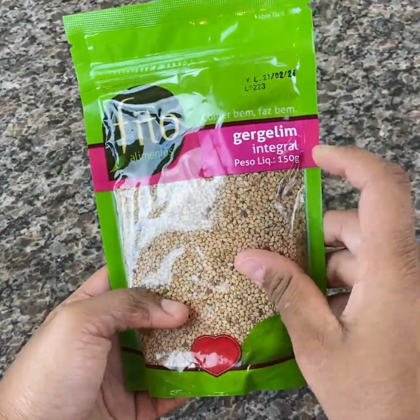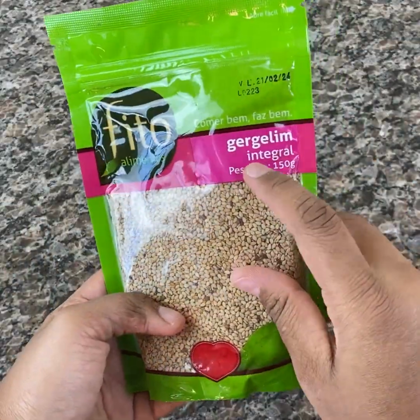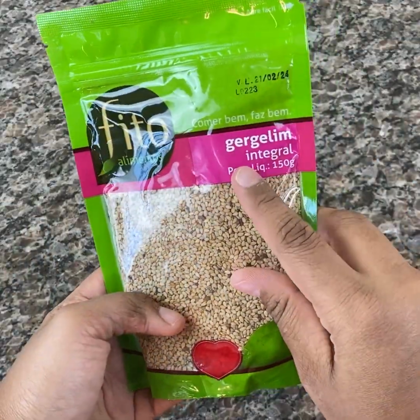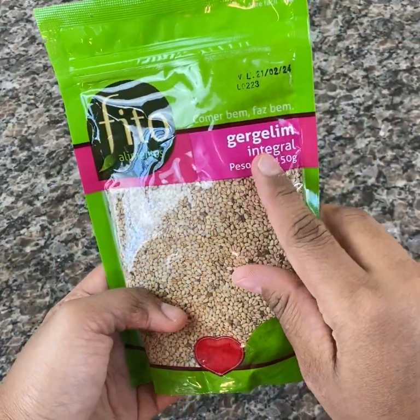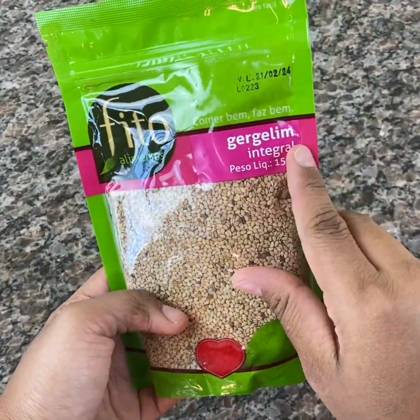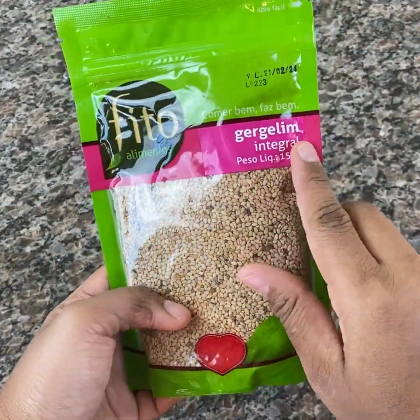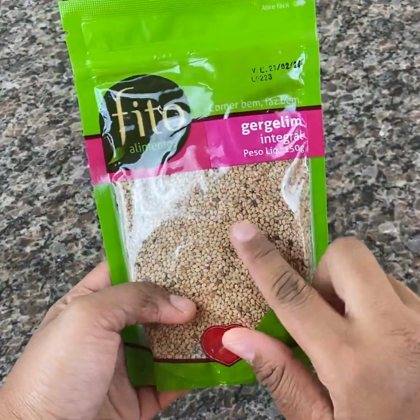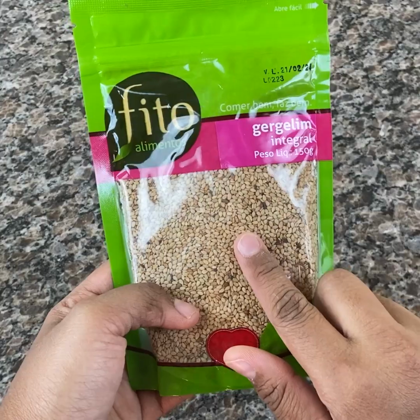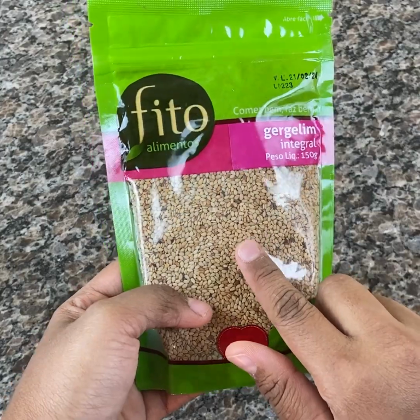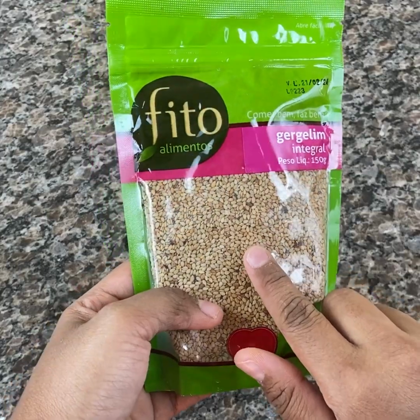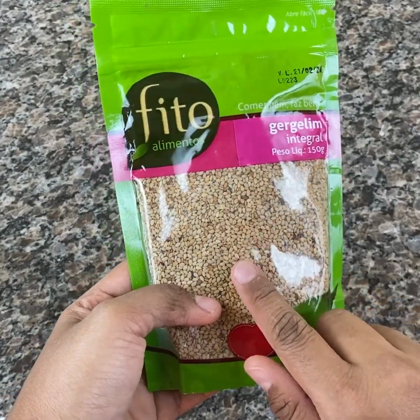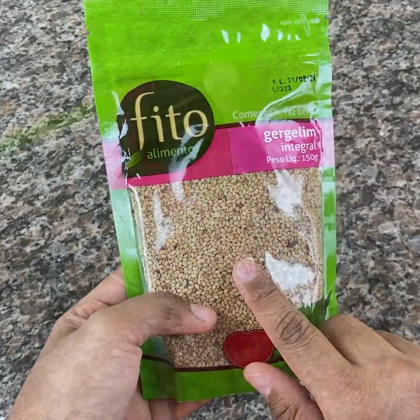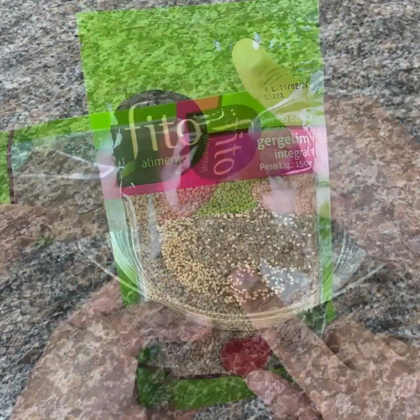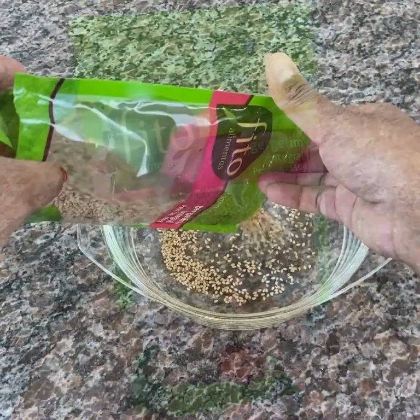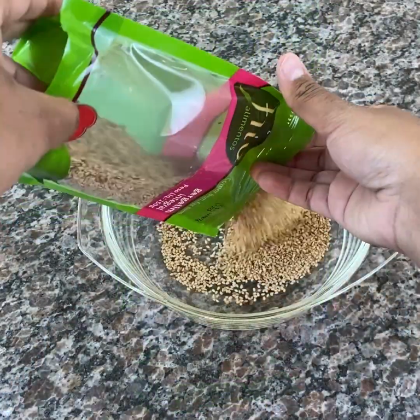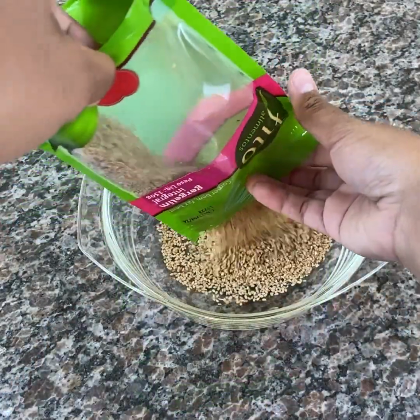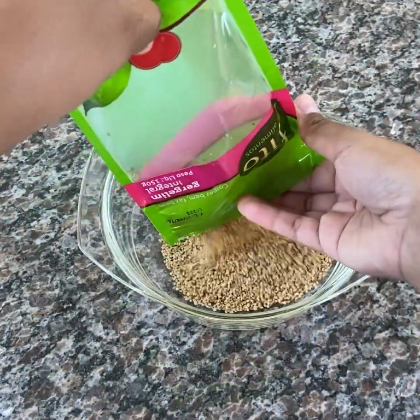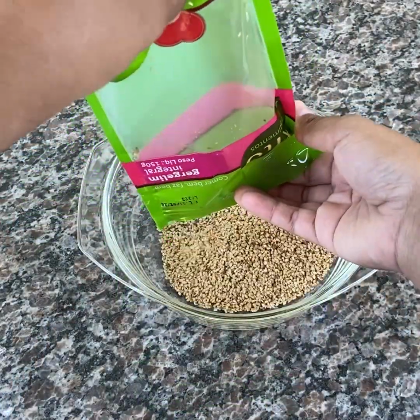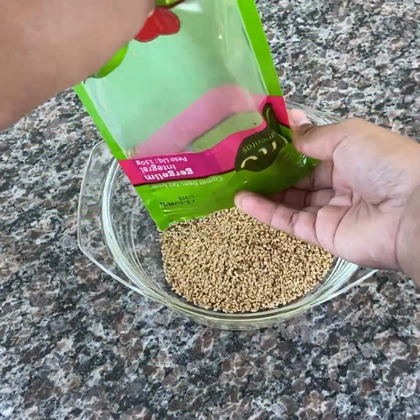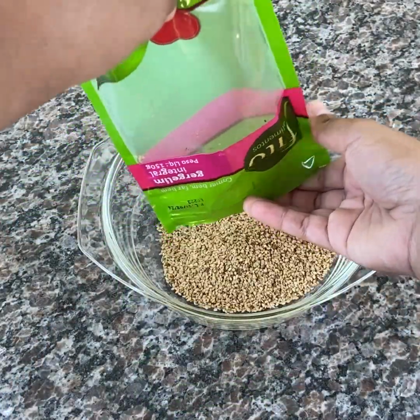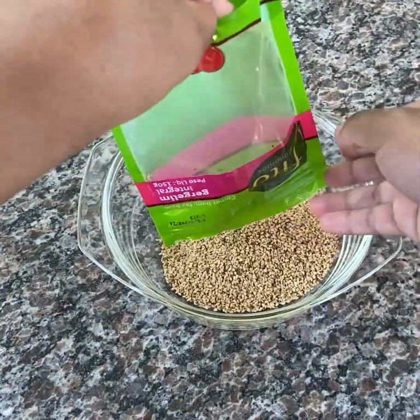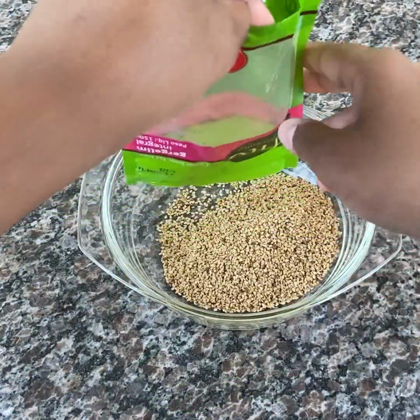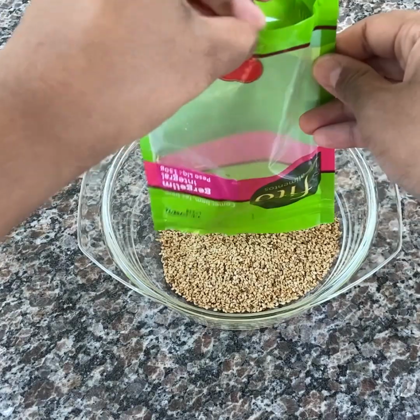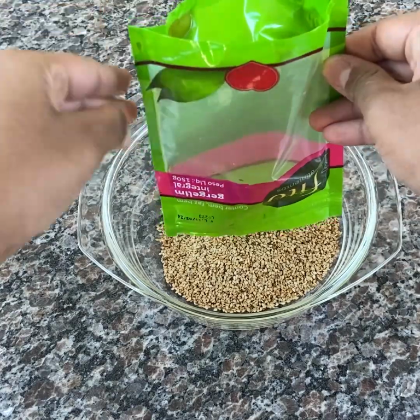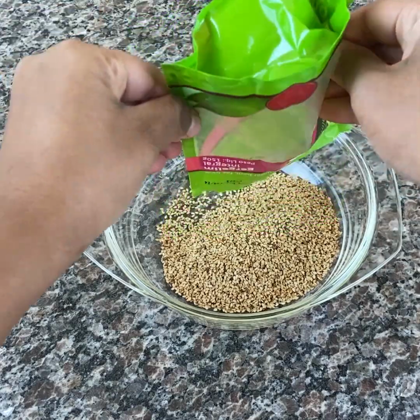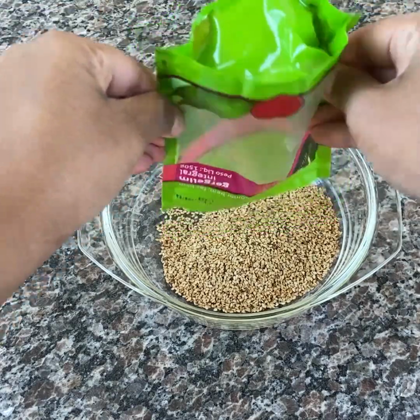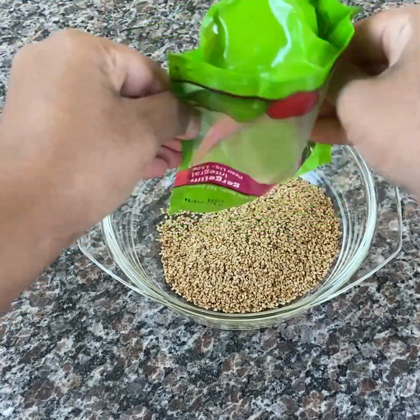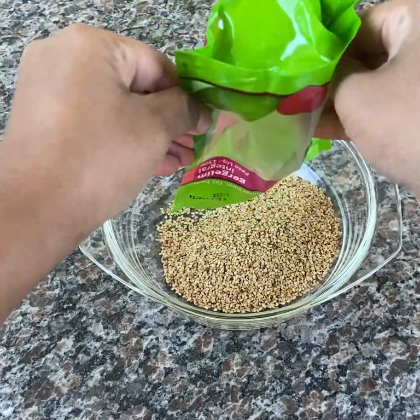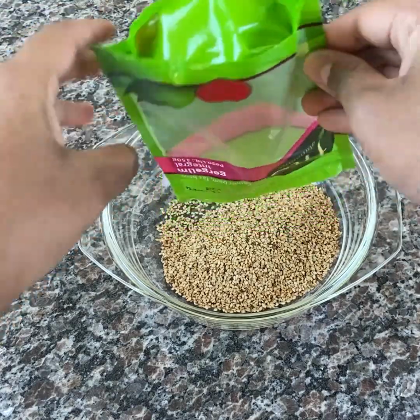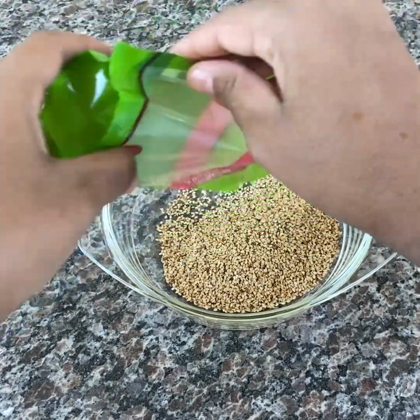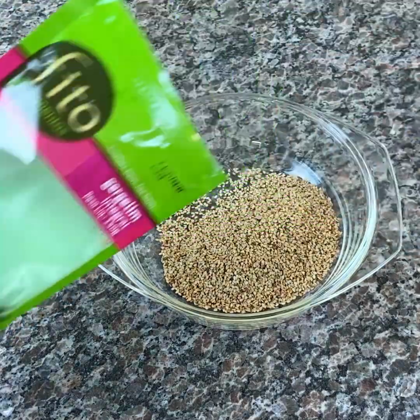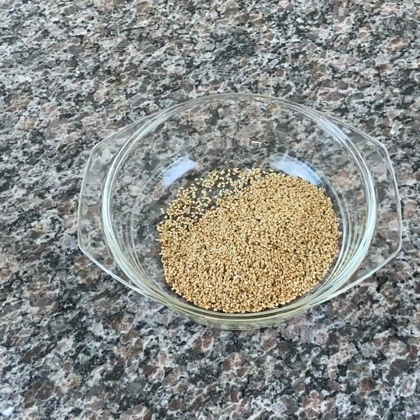One serving of this seed has more calcium than an entire glass of milk. Believe me, sesame lubricates the joints and has a potent anti-inflammatory and antioxidant effect.